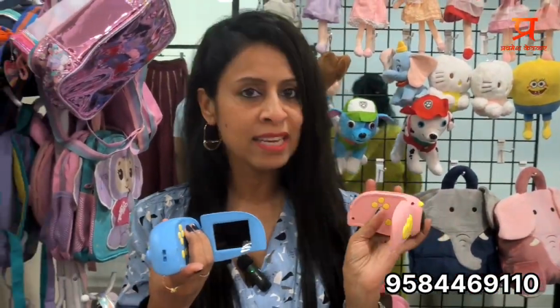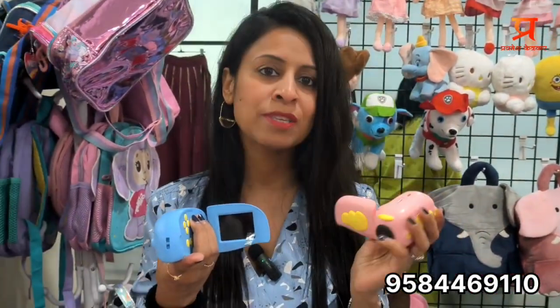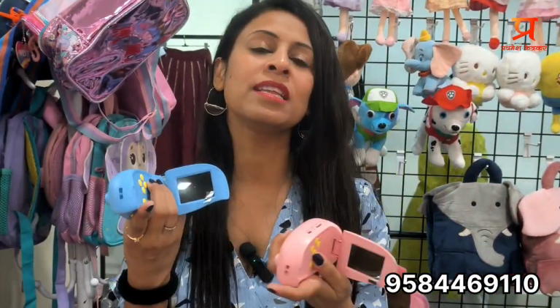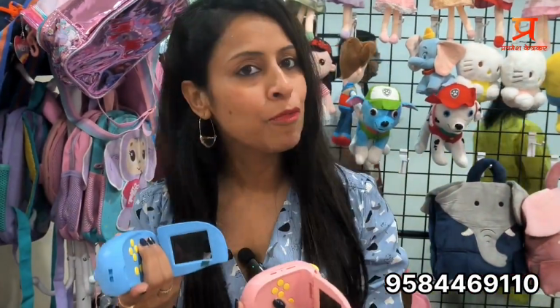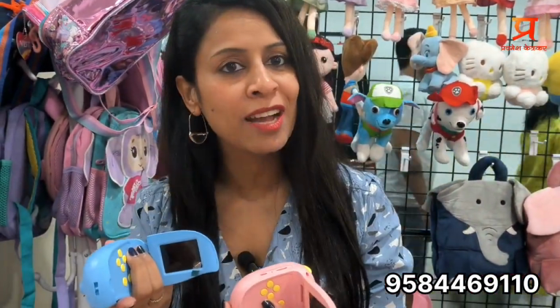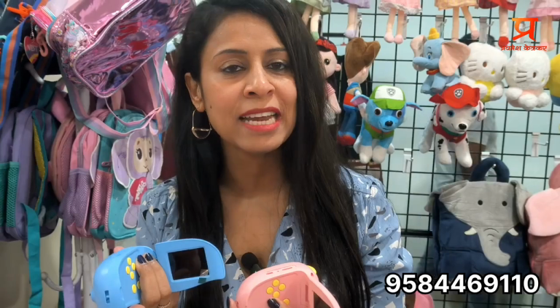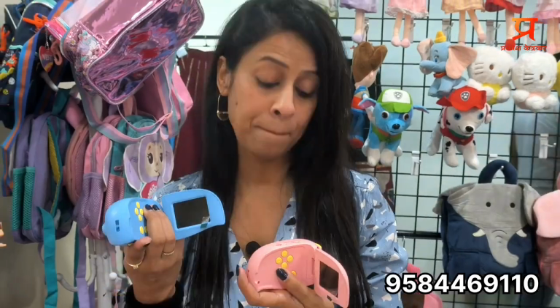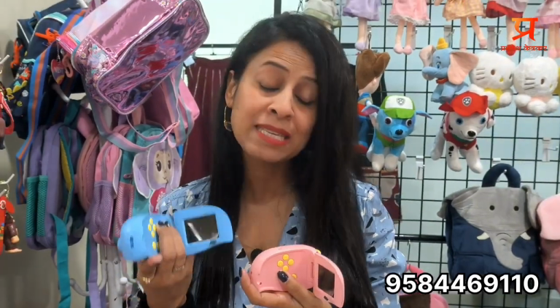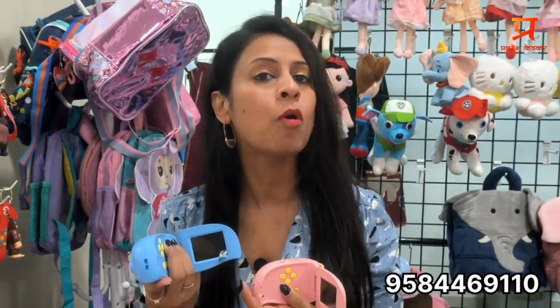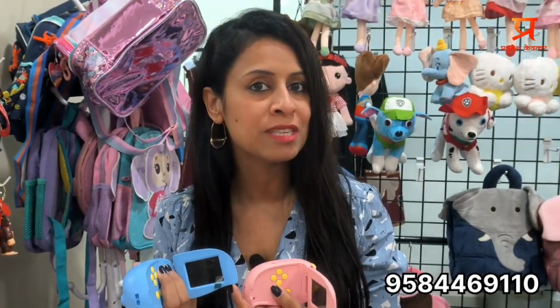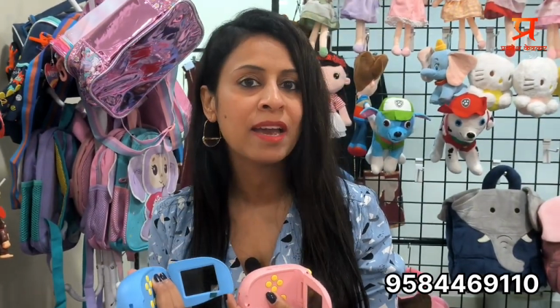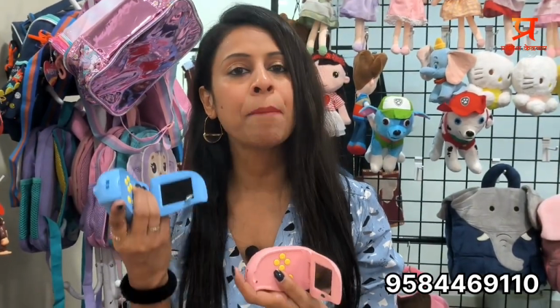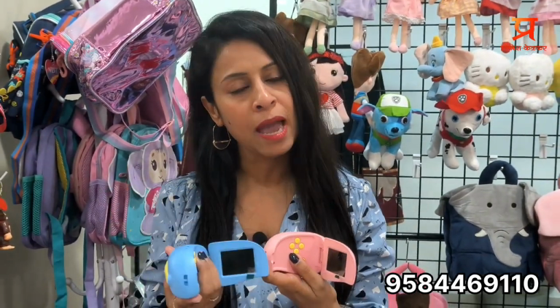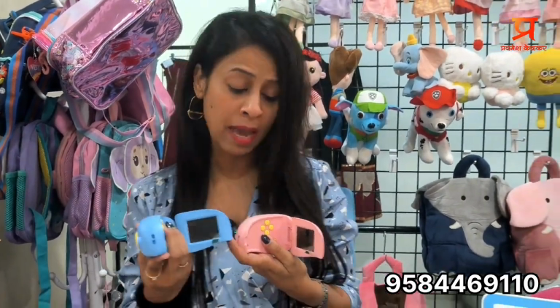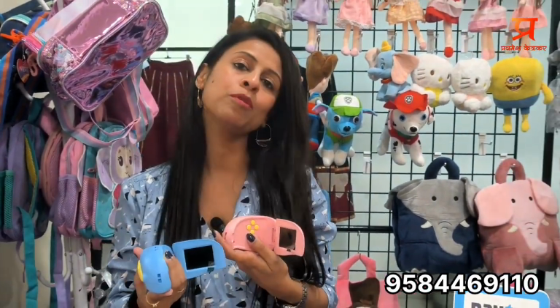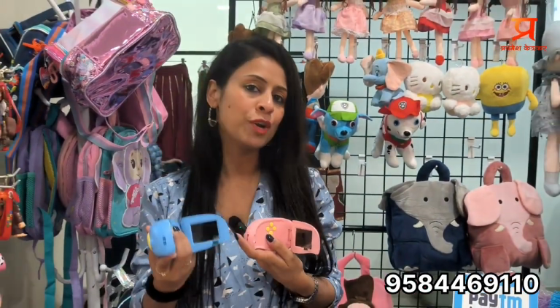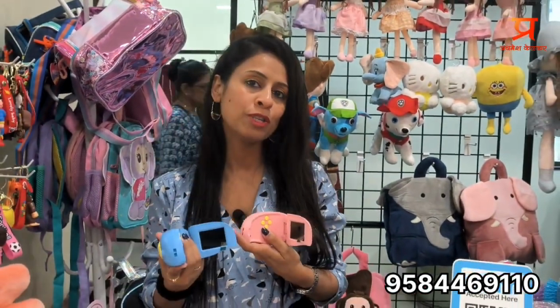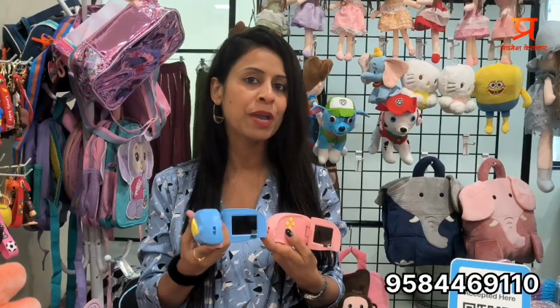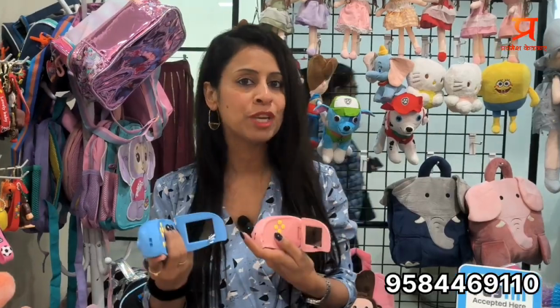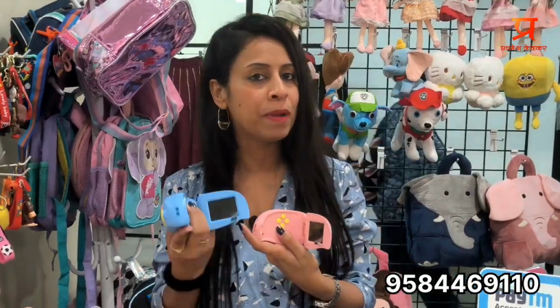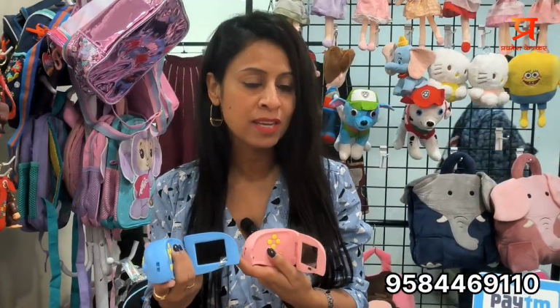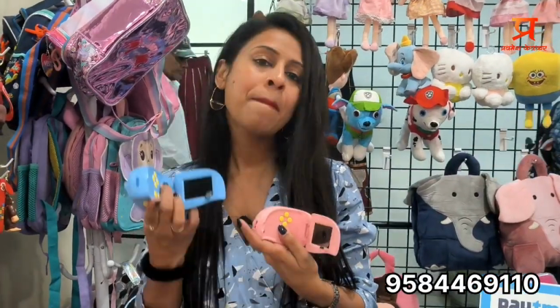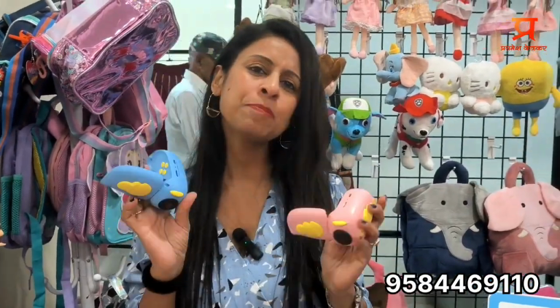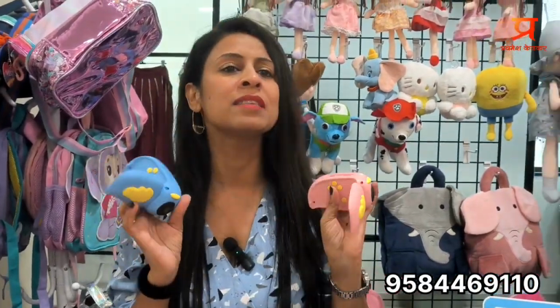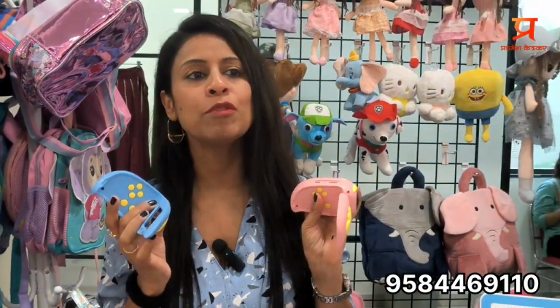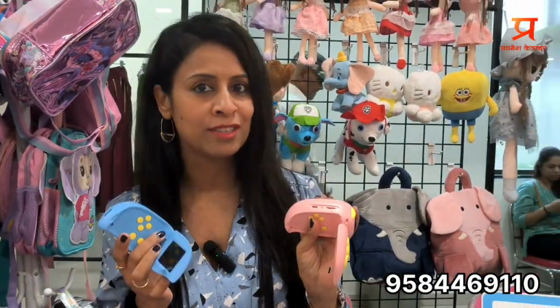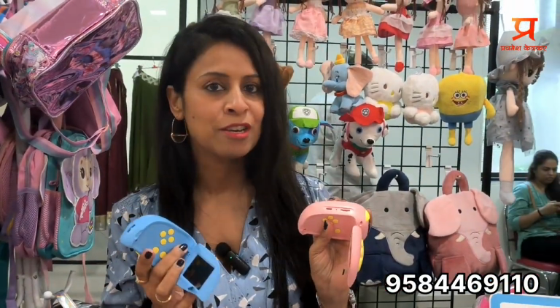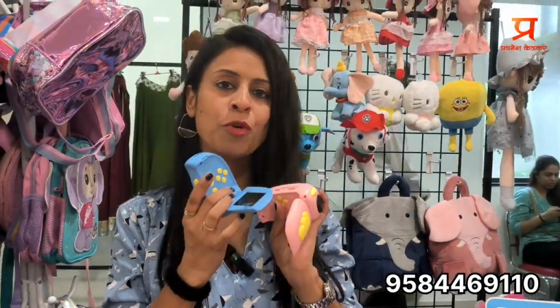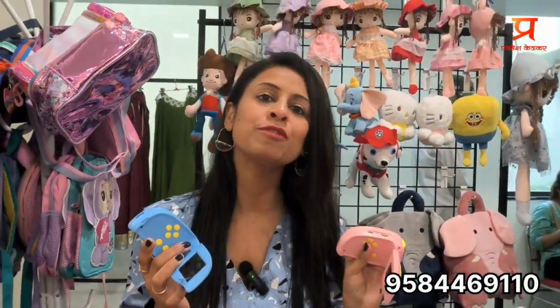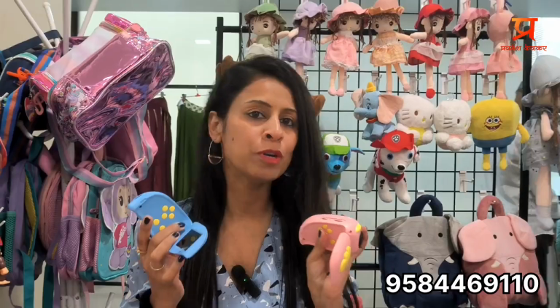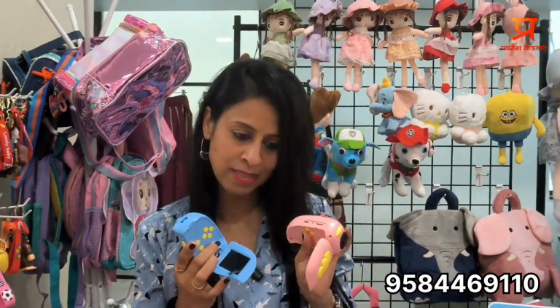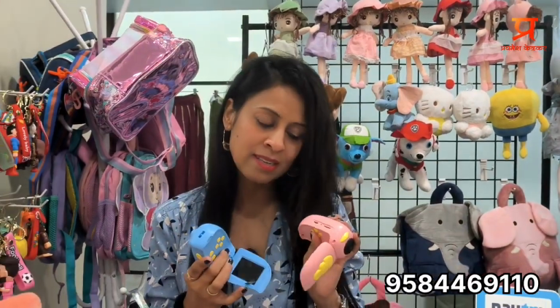Handy cams — these come with a charger. The pixel quality is very awesome. They have camera mode, video mode, video games, and music — you can play everything. Best part is these come with chargers, so you don't have to put batteries in.